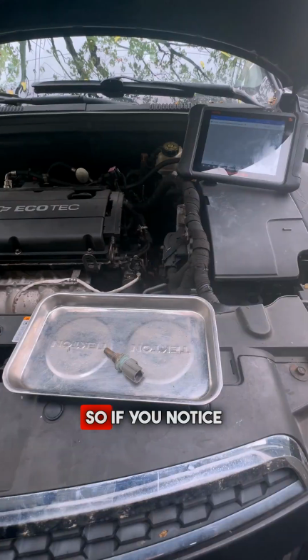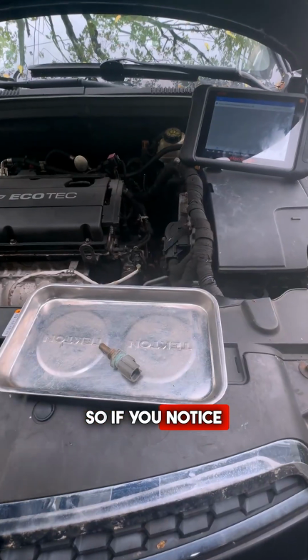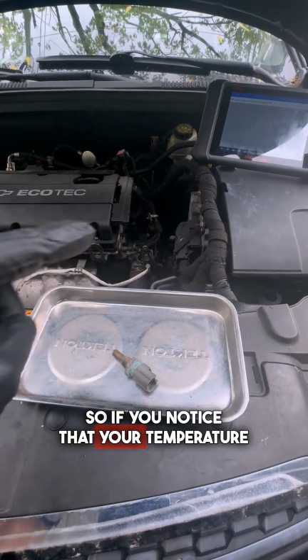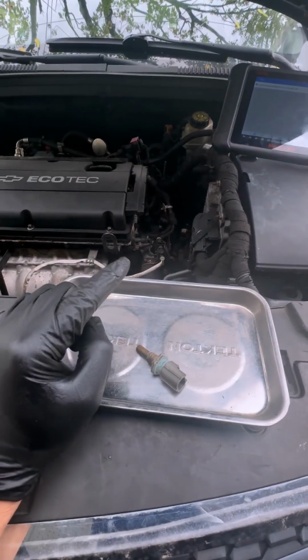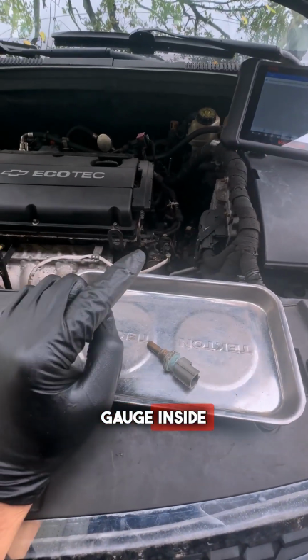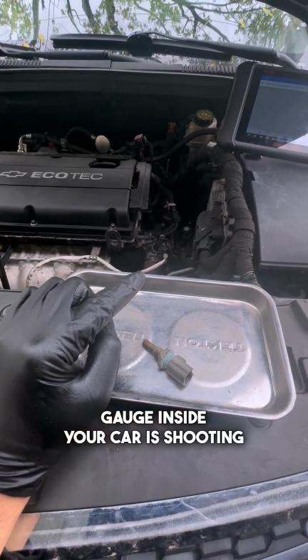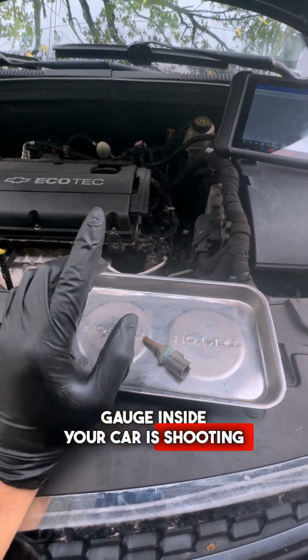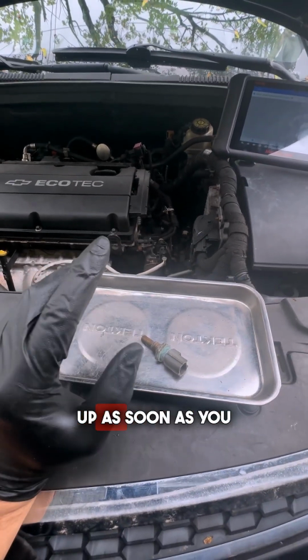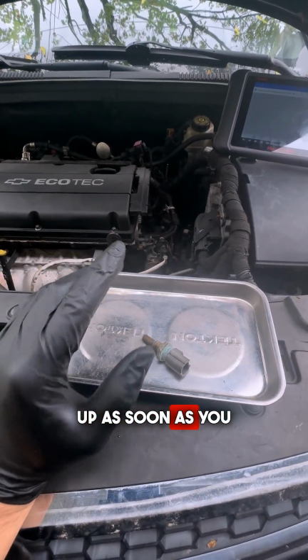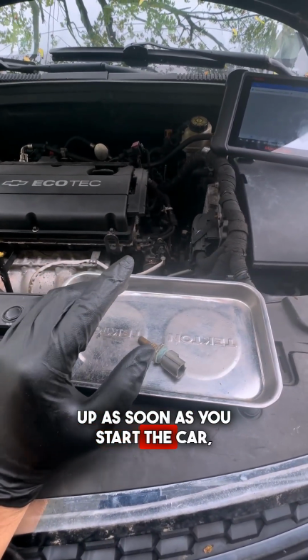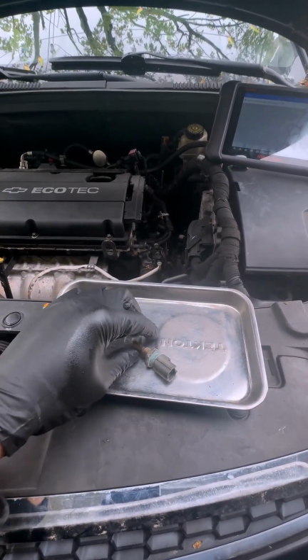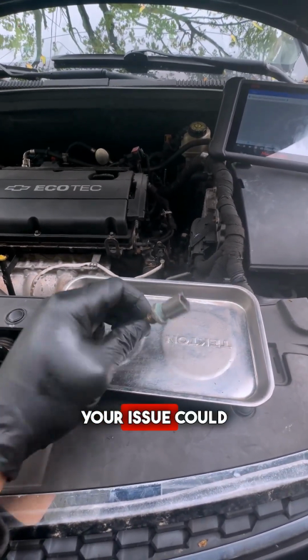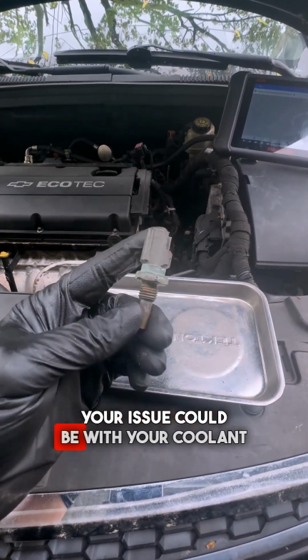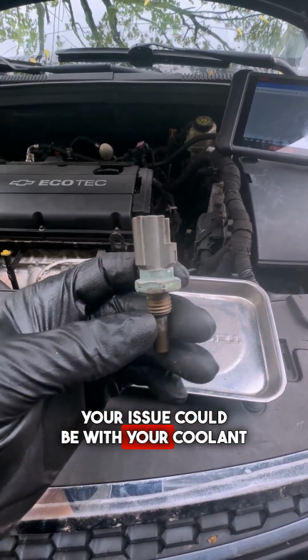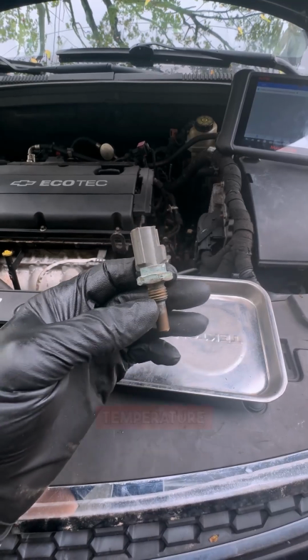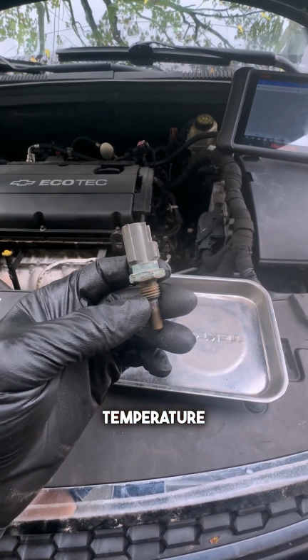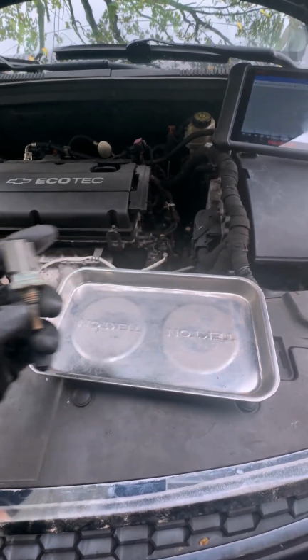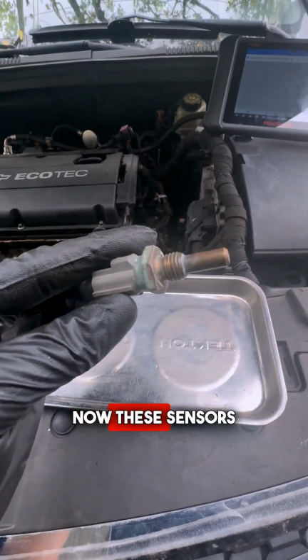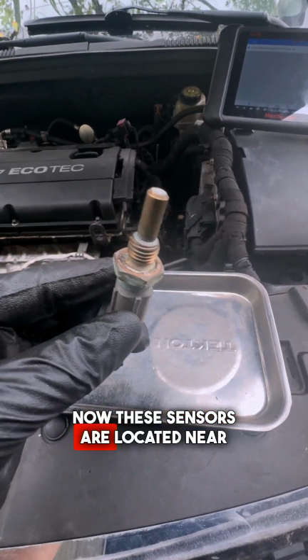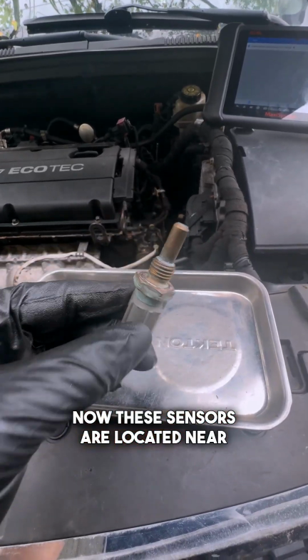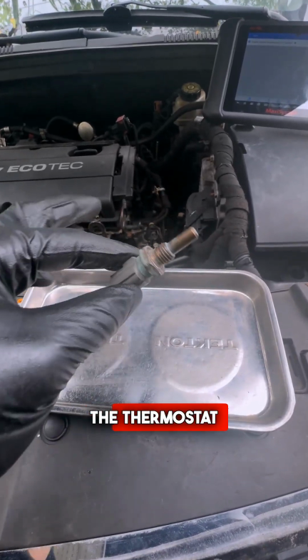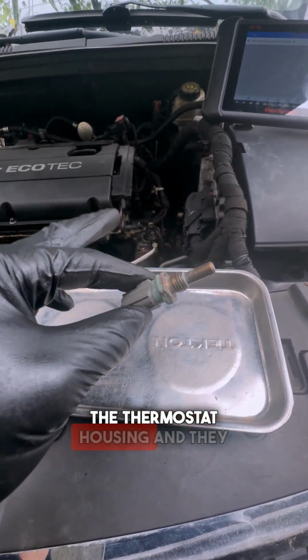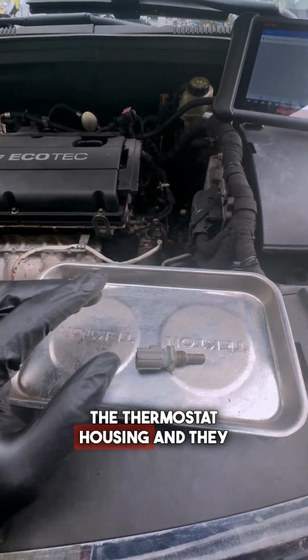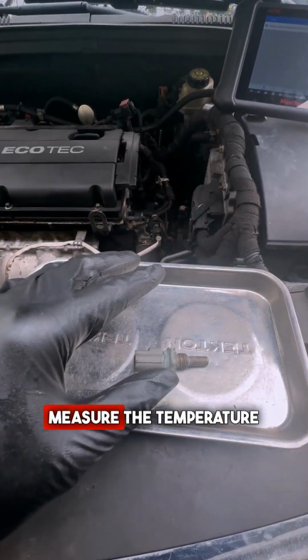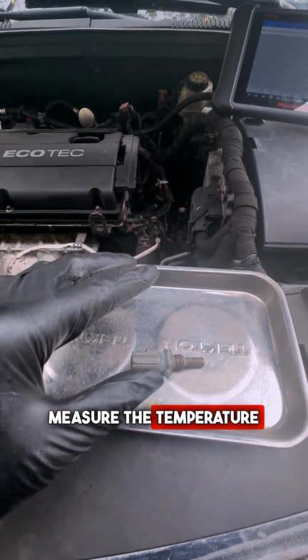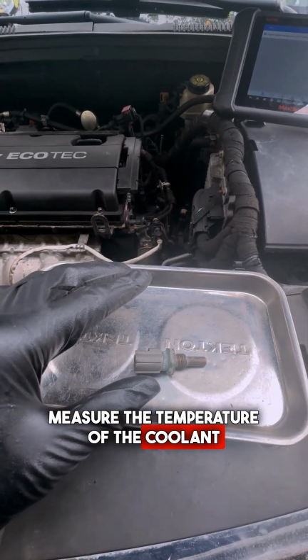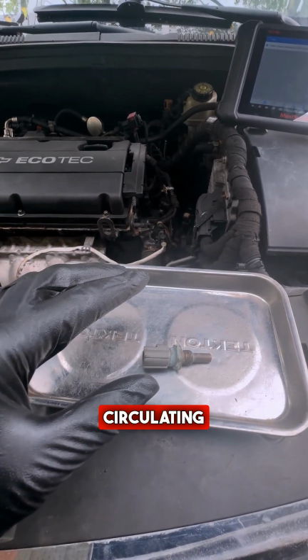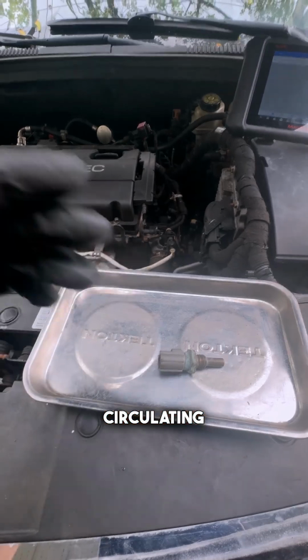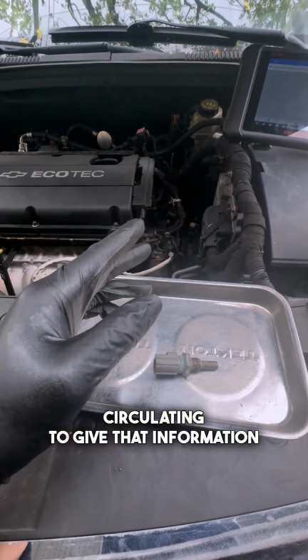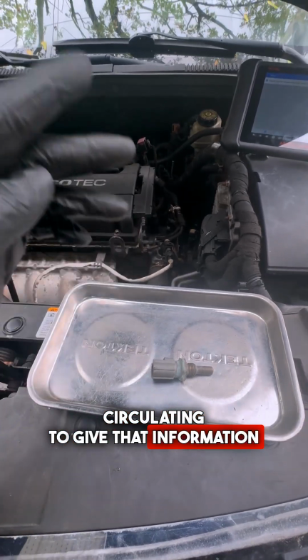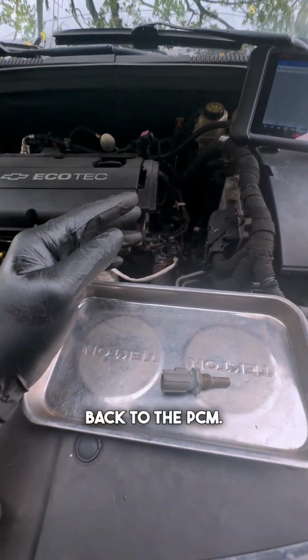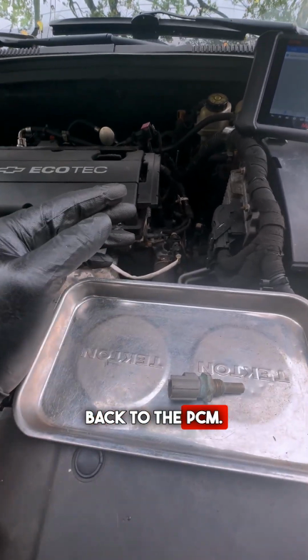If you notice that your temperature gauge inside your car is shooting up as soon as you start the car, your issue could be with your coolant temperature sensor. These sensors are located near the thermostat housing and they measure the temperature of the coolant circulating to give that information back to the PCM.